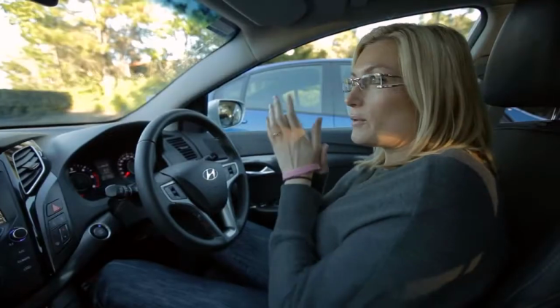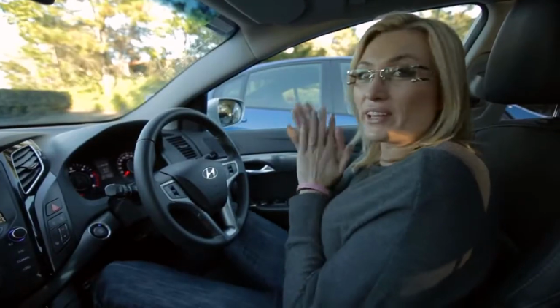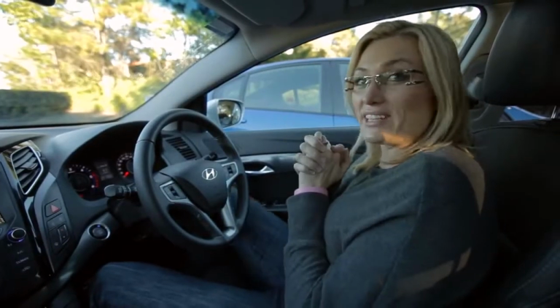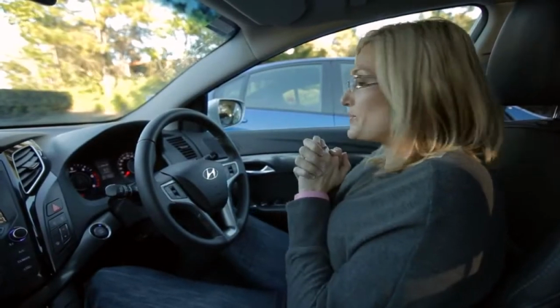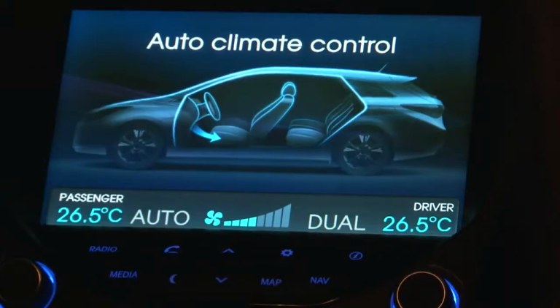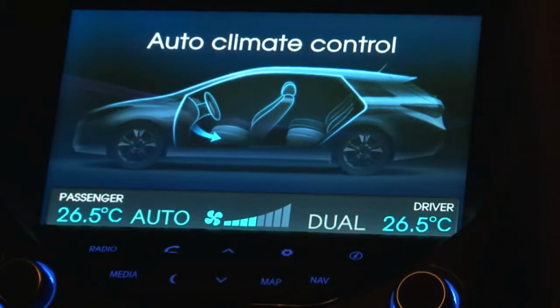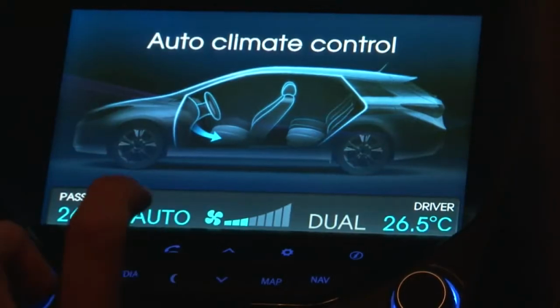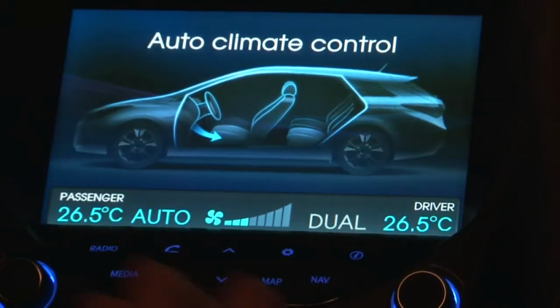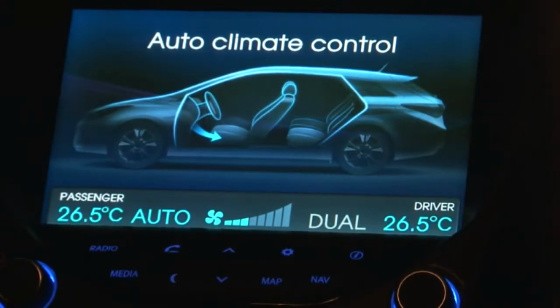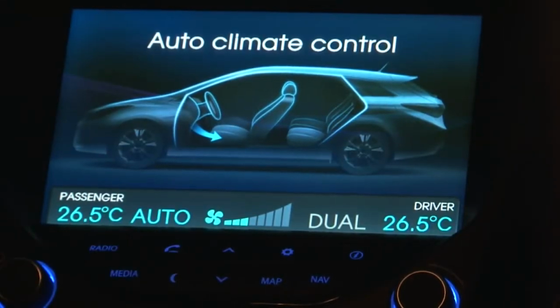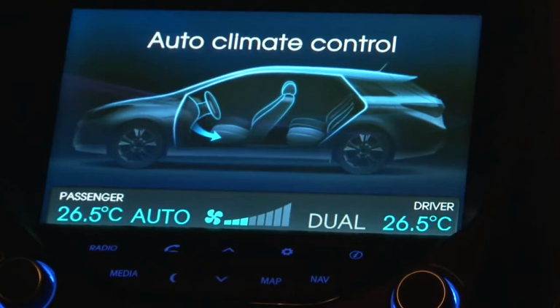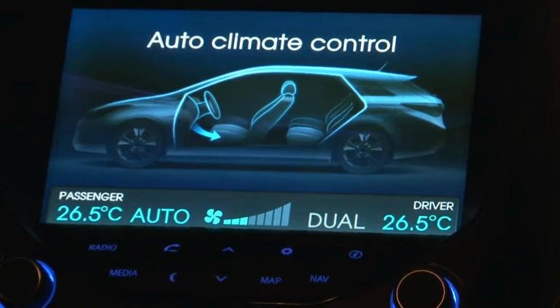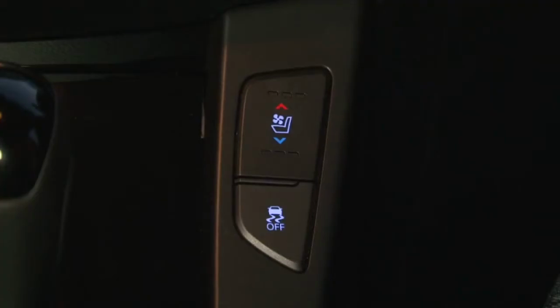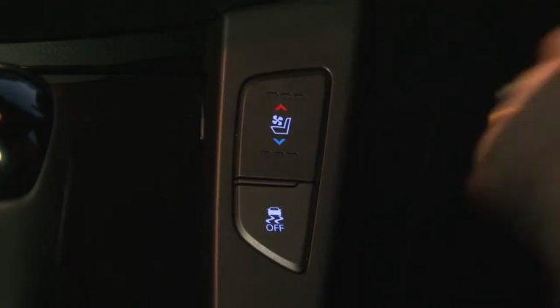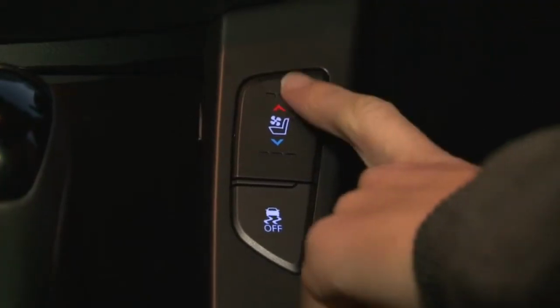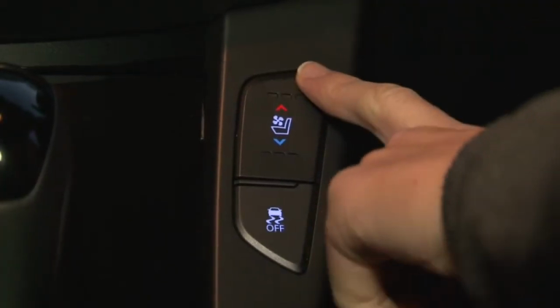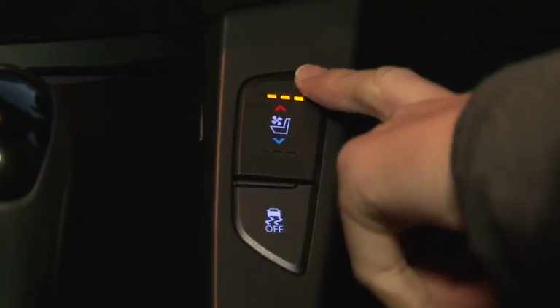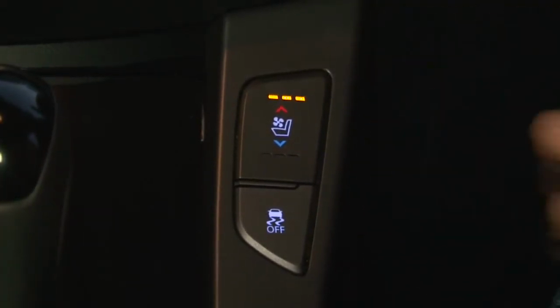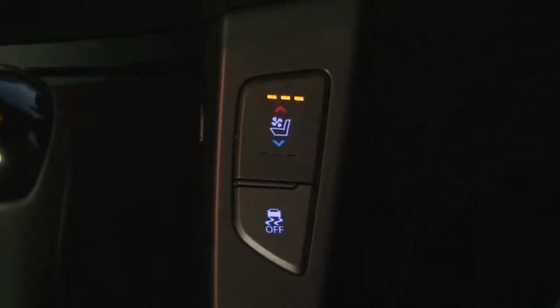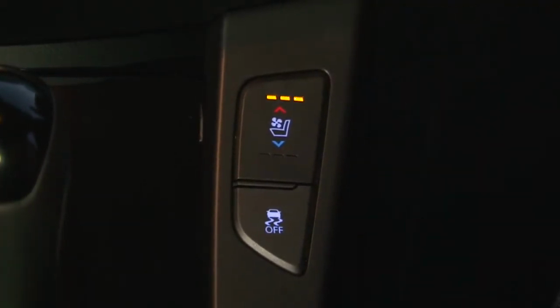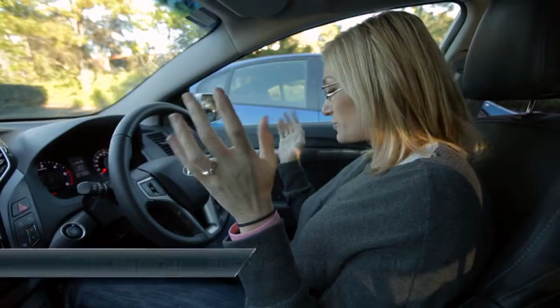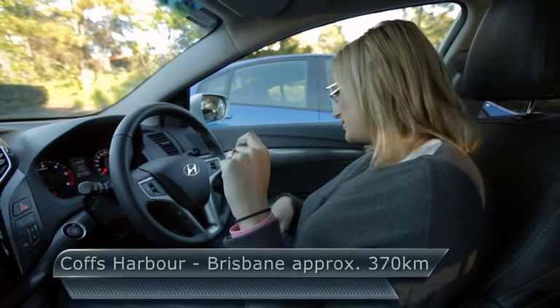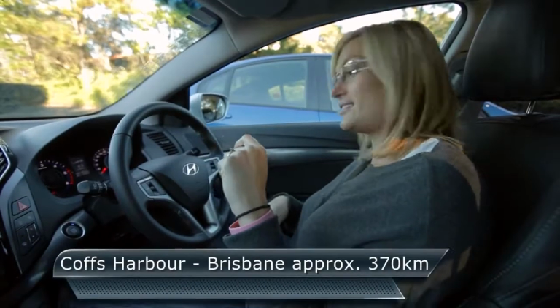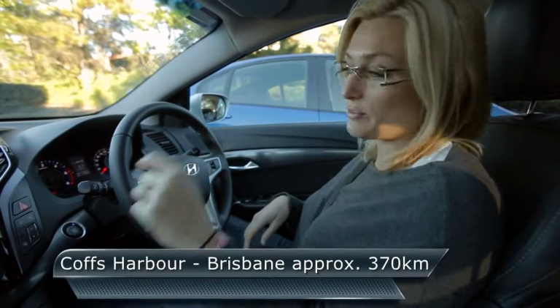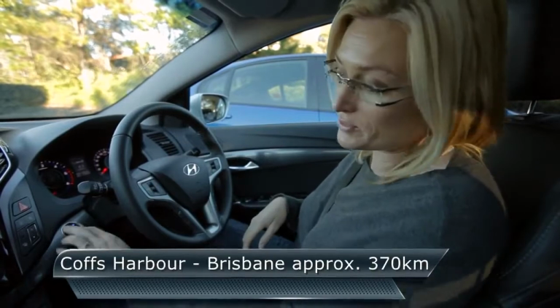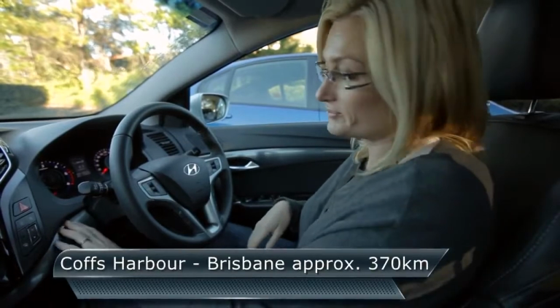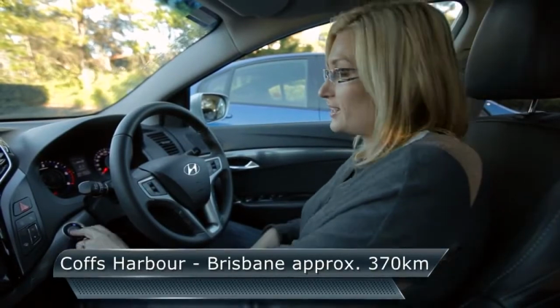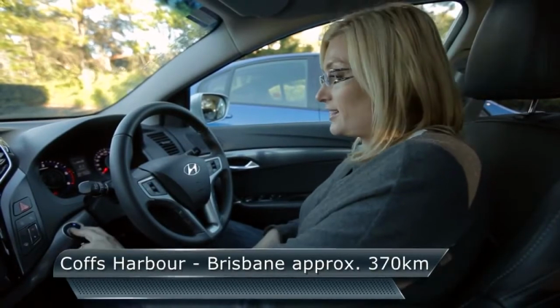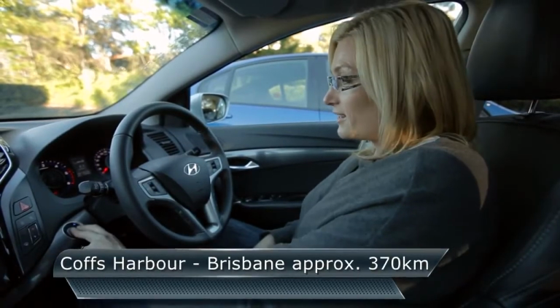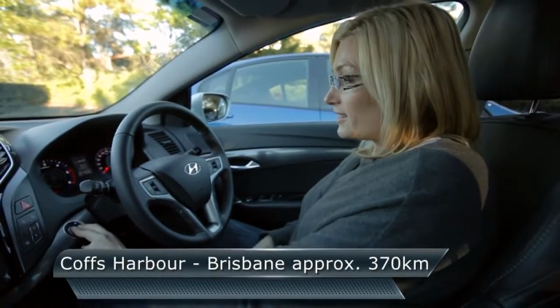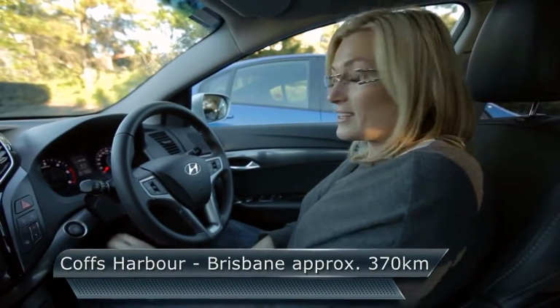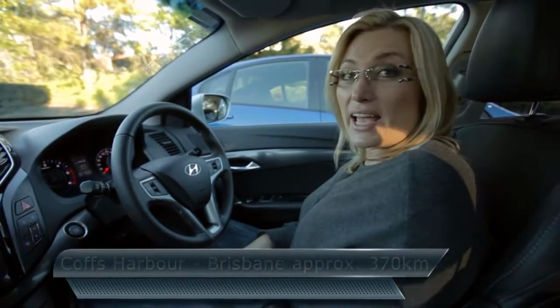Morning of day two - it's eight degrees, so I'm going to be using up a bit more fuel by having the heater on. But it's a real world test, so we may as well see what we get.